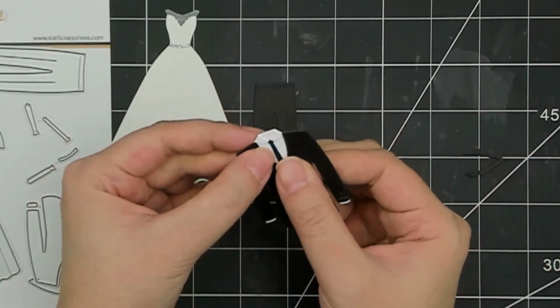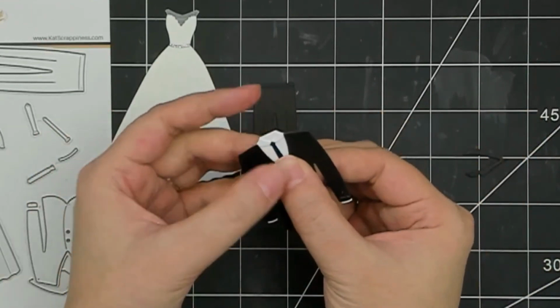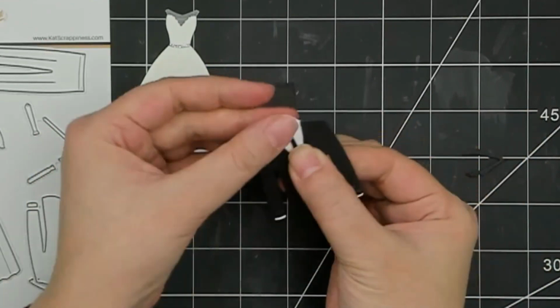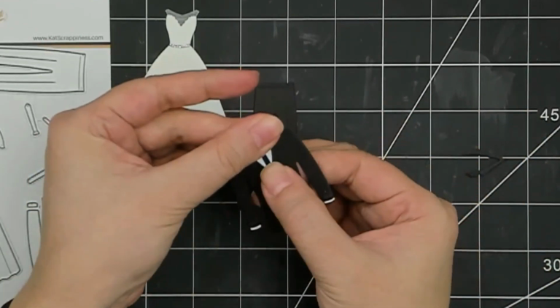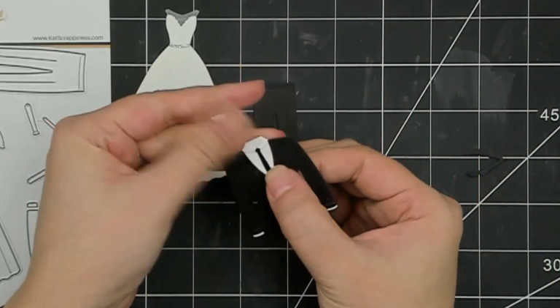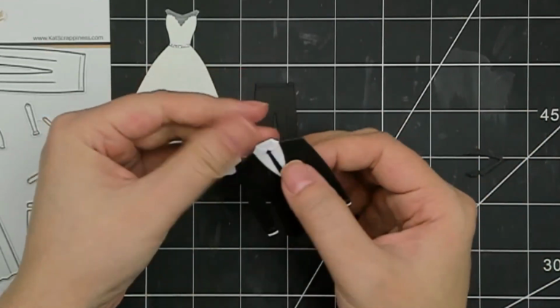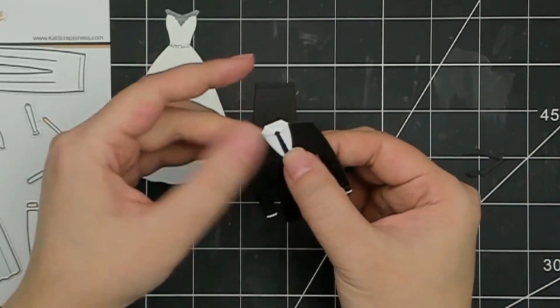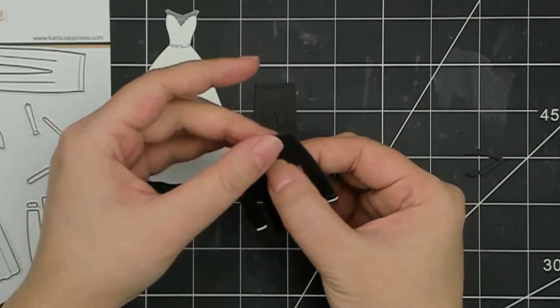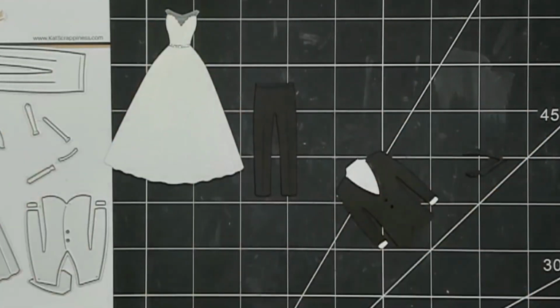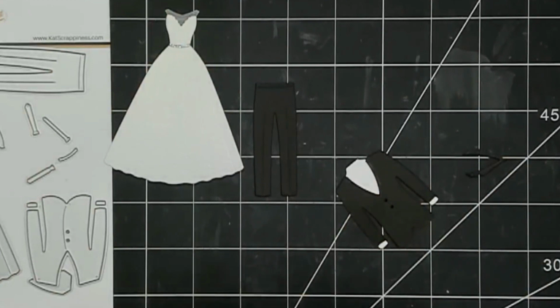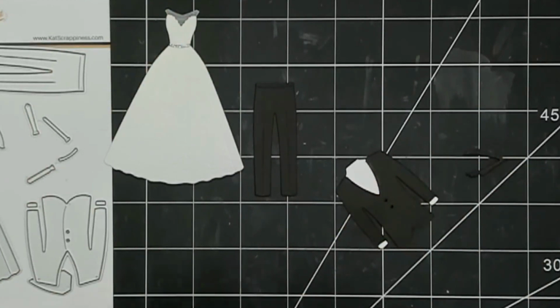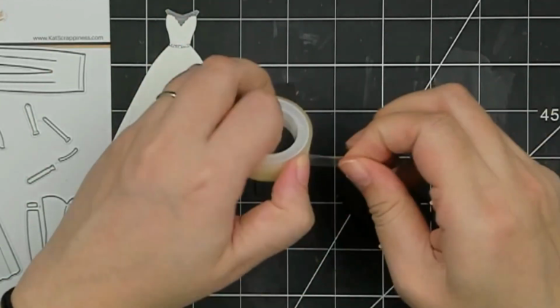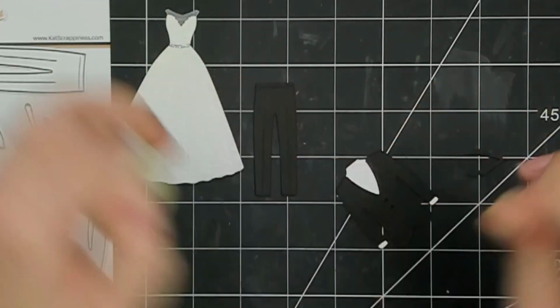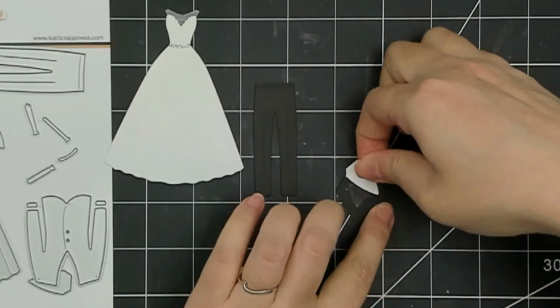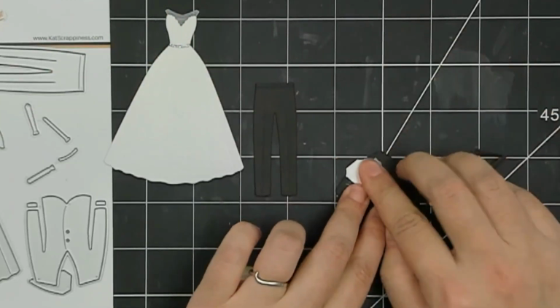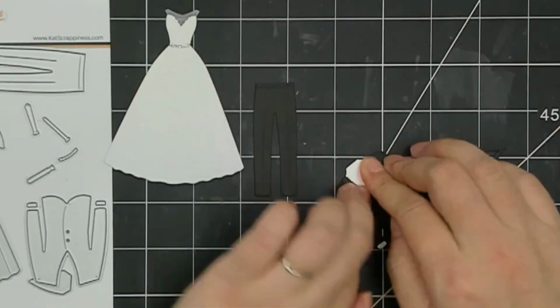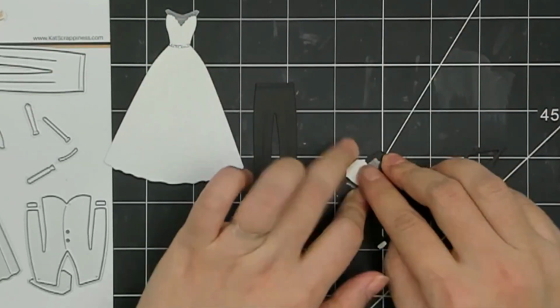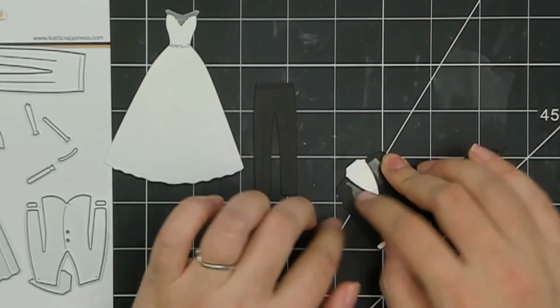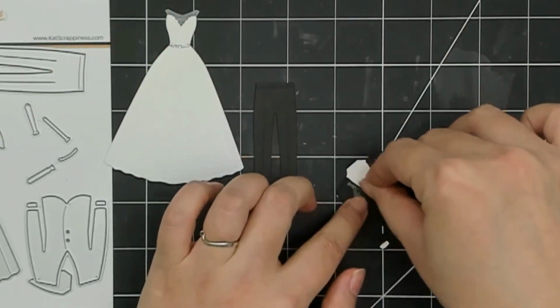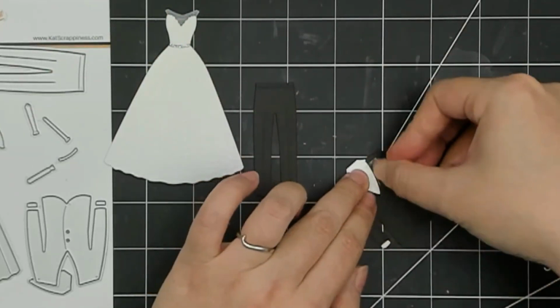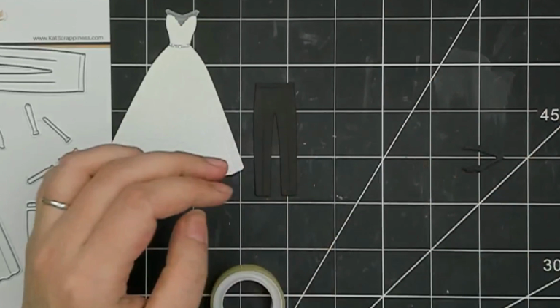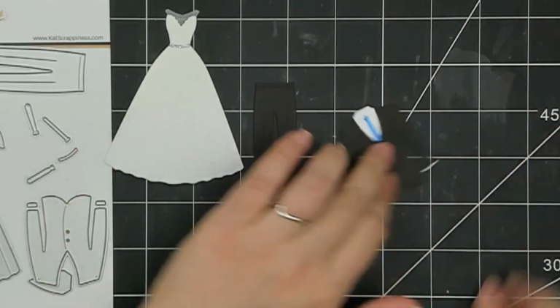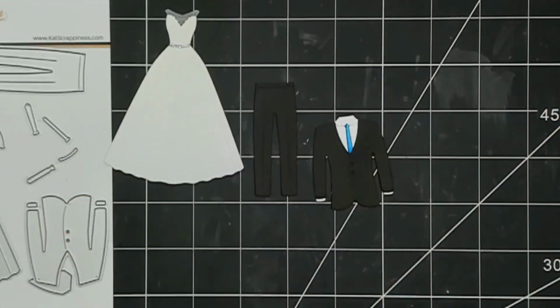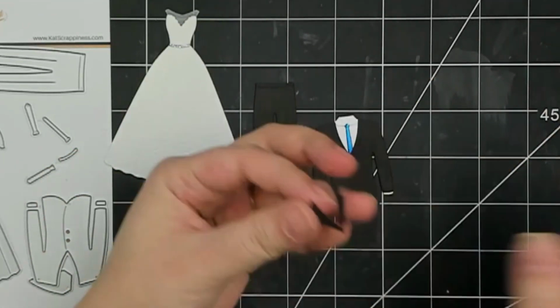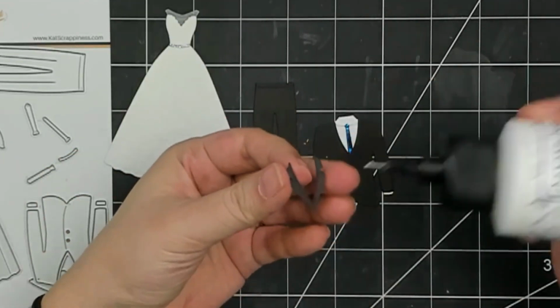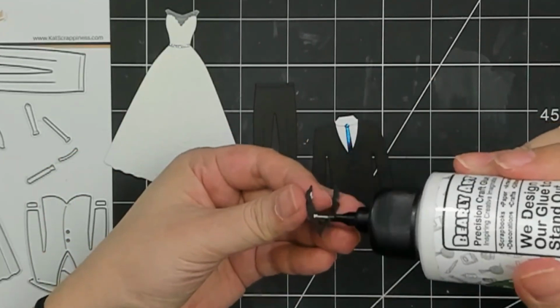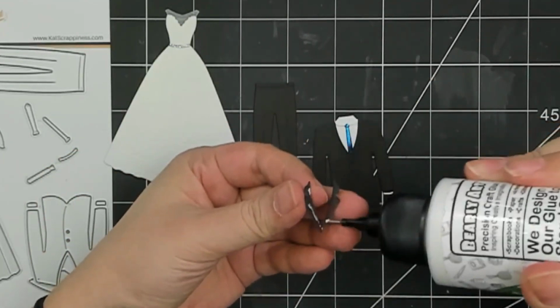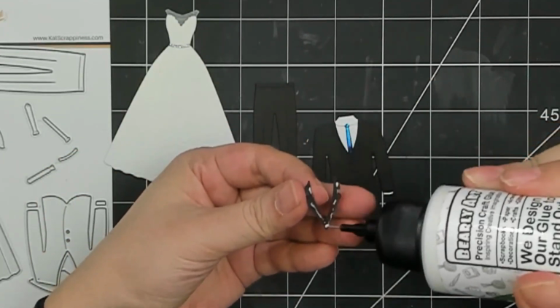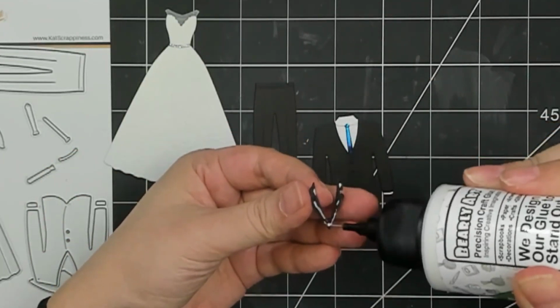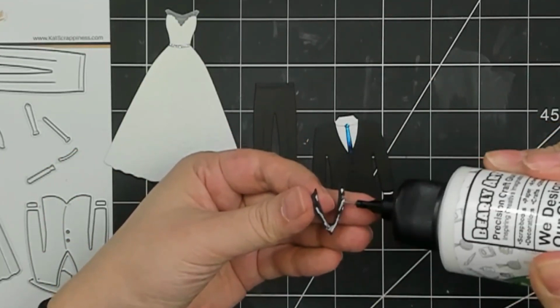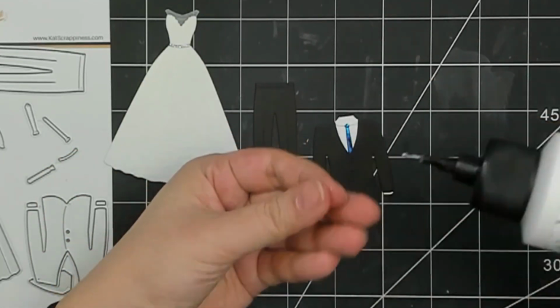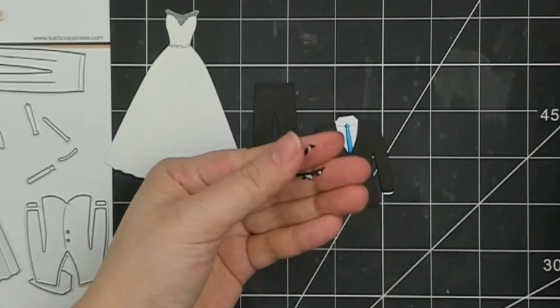You've got different neckwear to choose from, including a bowtie, which I think is really cute. I'm going to use a little bit of scotch tape to secure this on the back while my glue dries. Then the last piece that I add is the lapel.